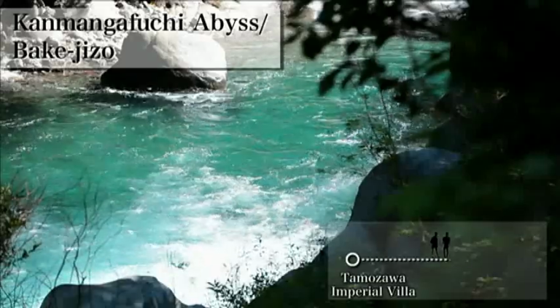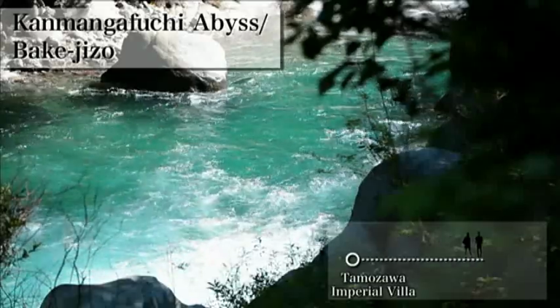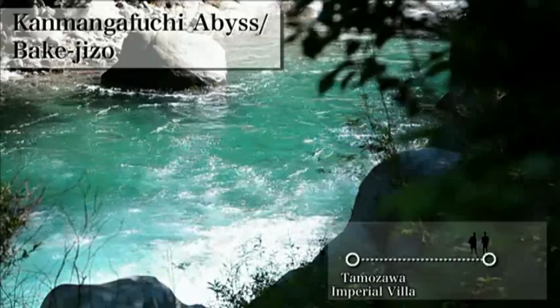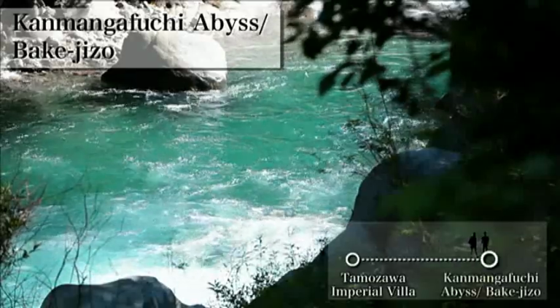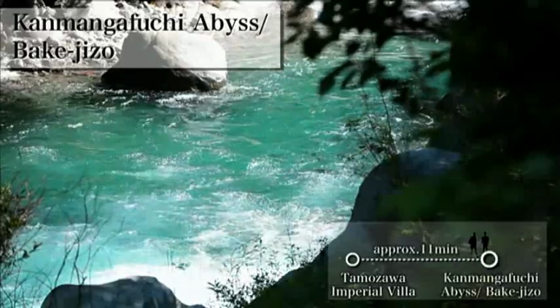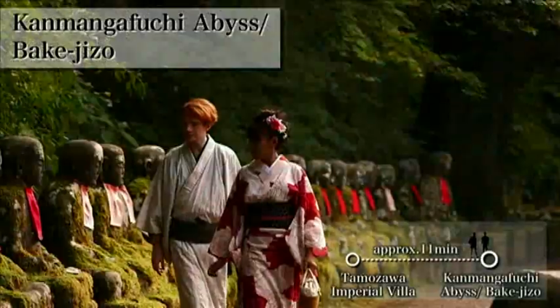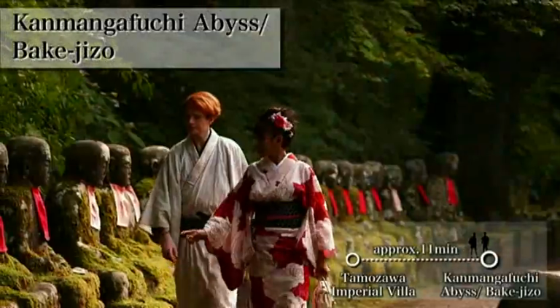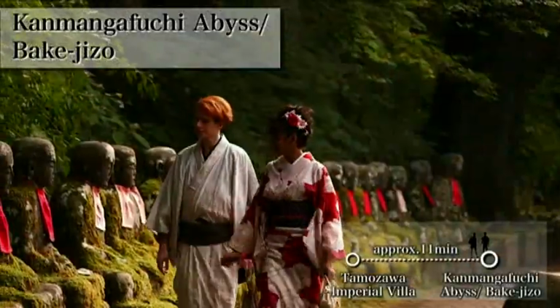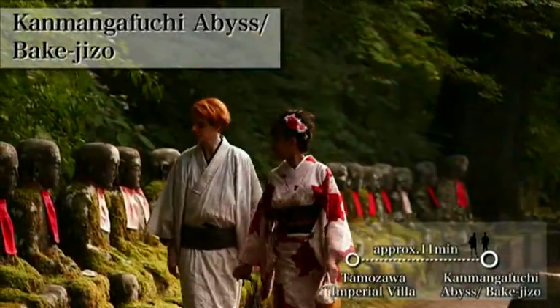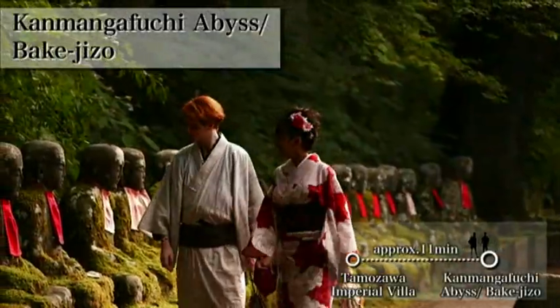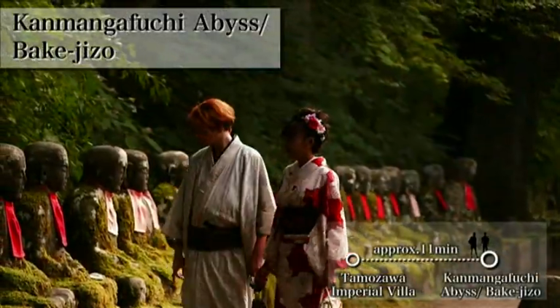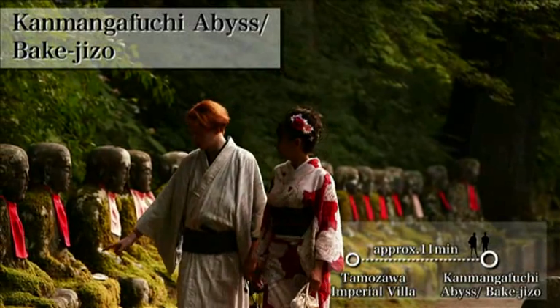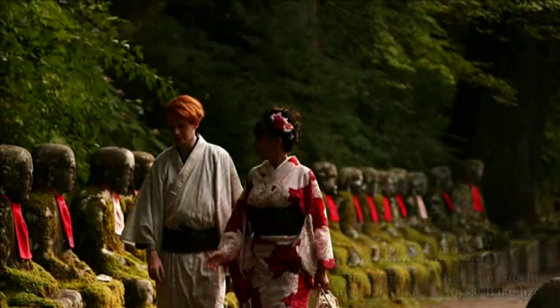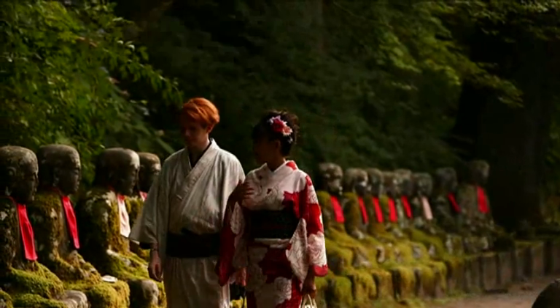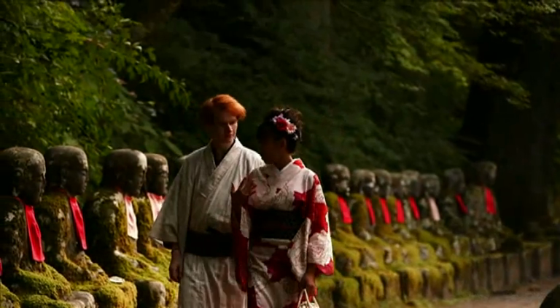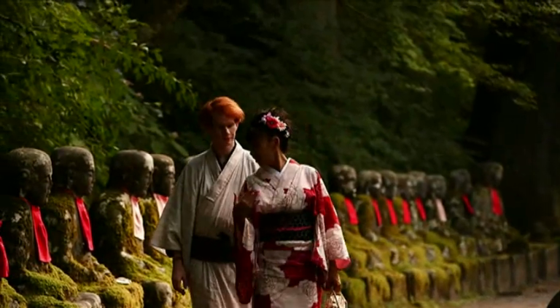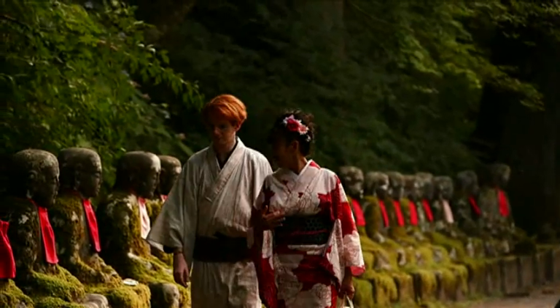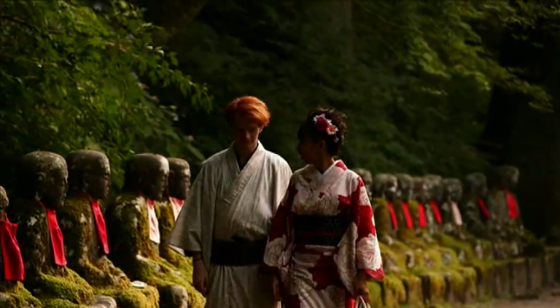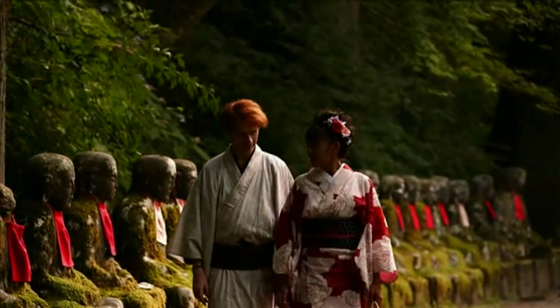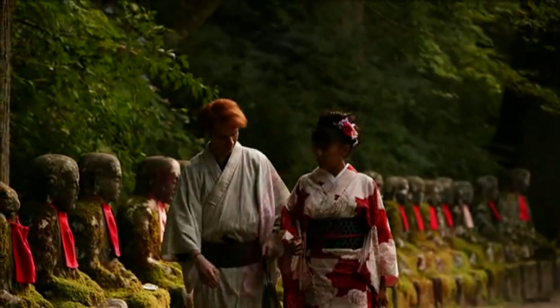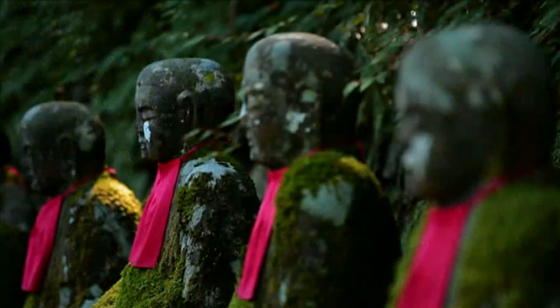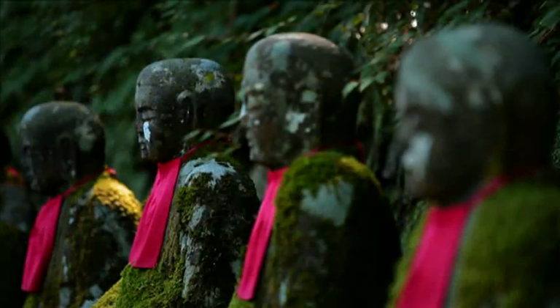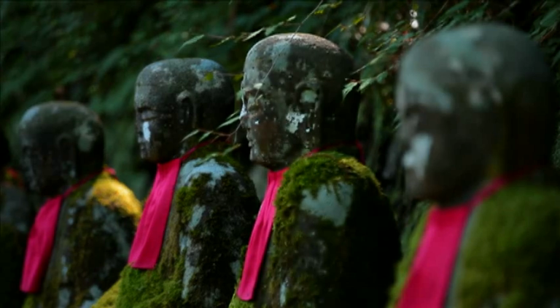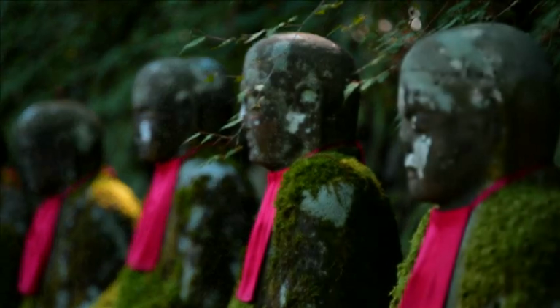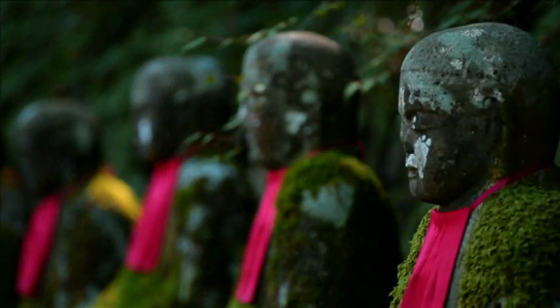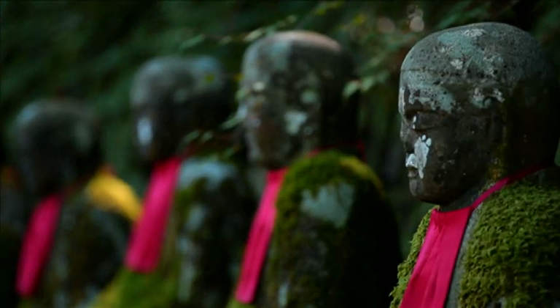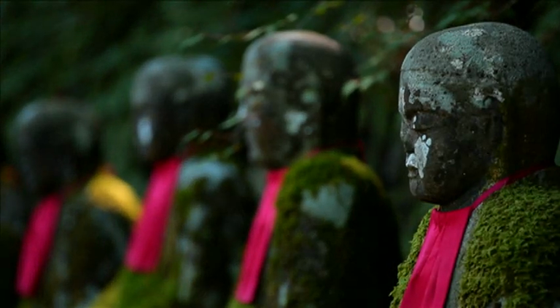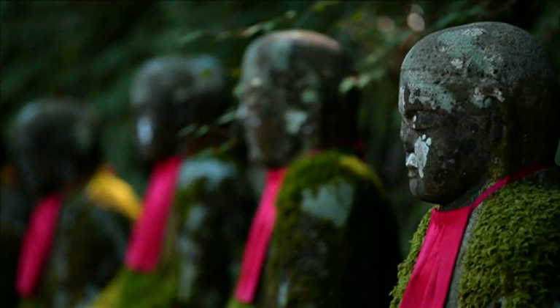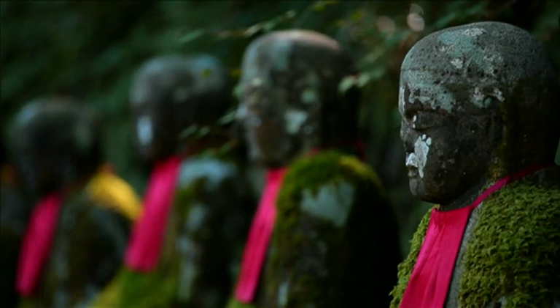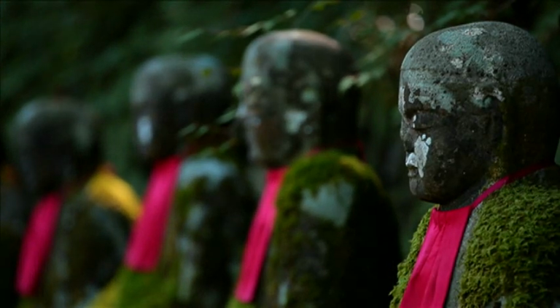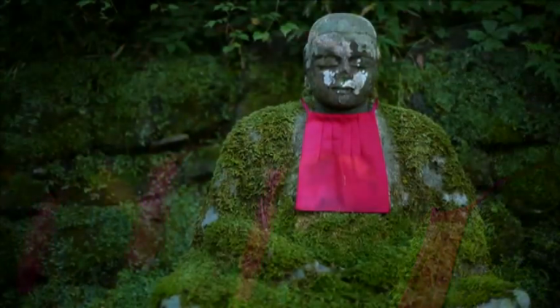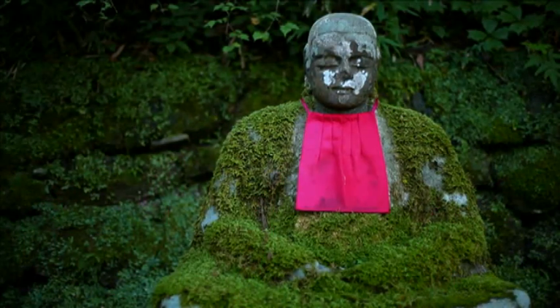There is the Kanmanga Fuji Abyss near the Tamozawa Imperial Villa Memorial Park. The reason why it is called Bakke Jizou is because when visitors count these Jizou statues, the number comes out different each time.